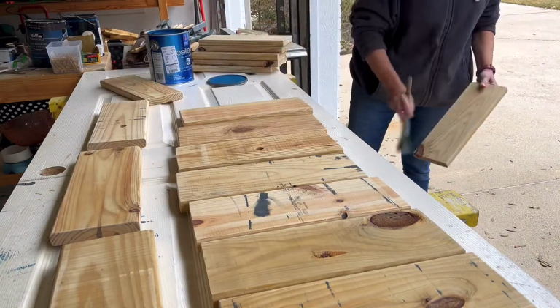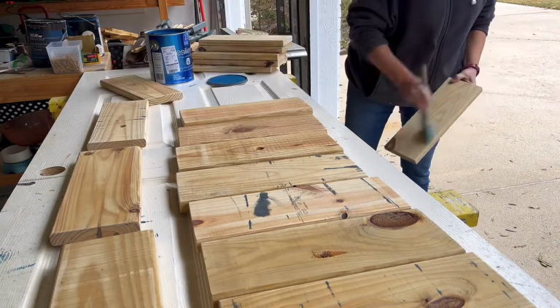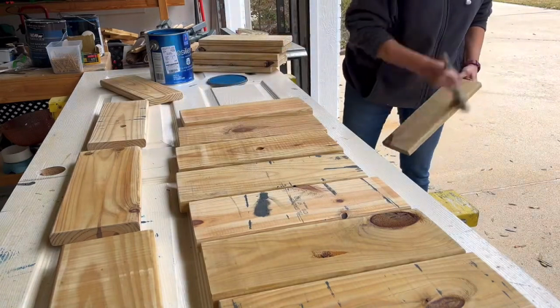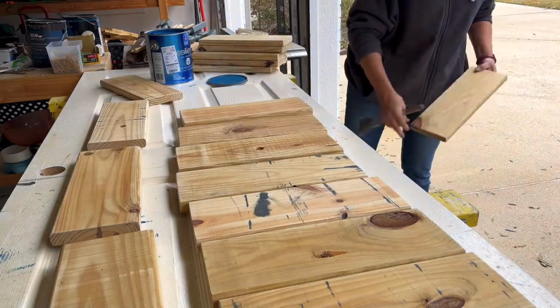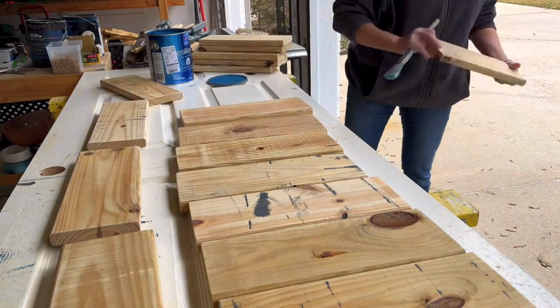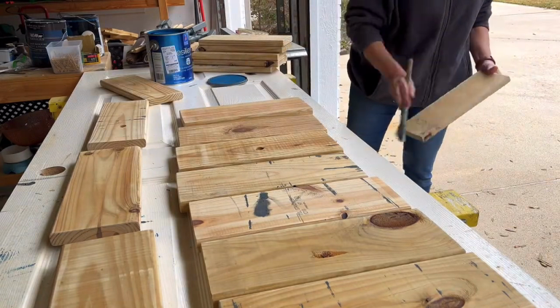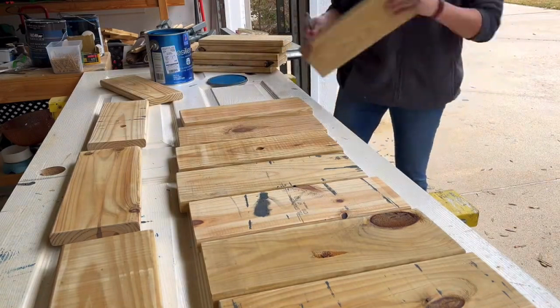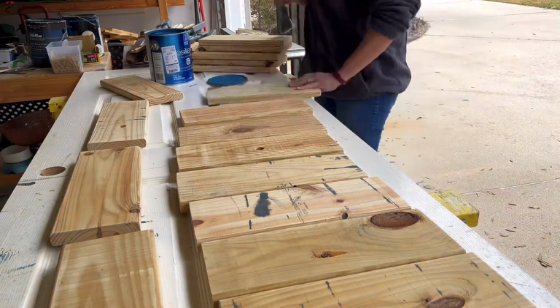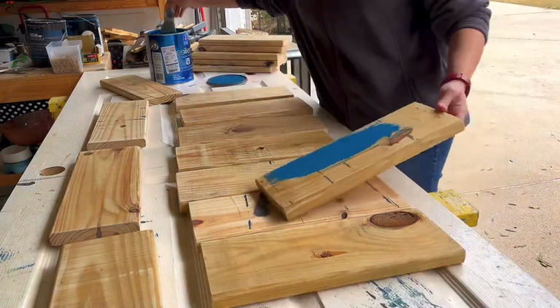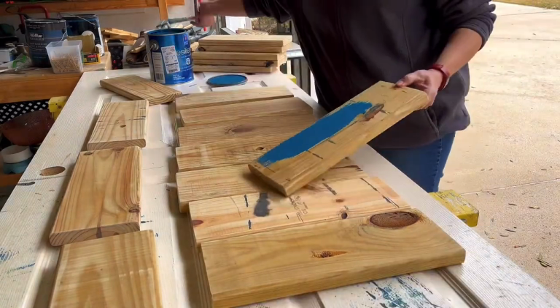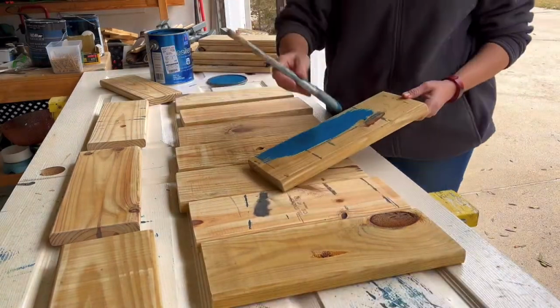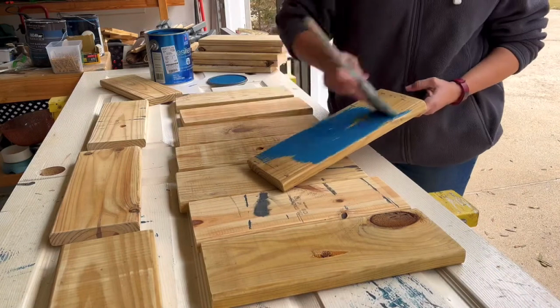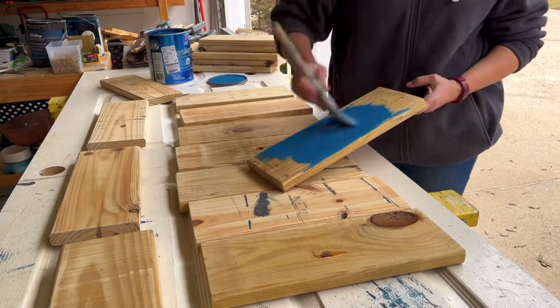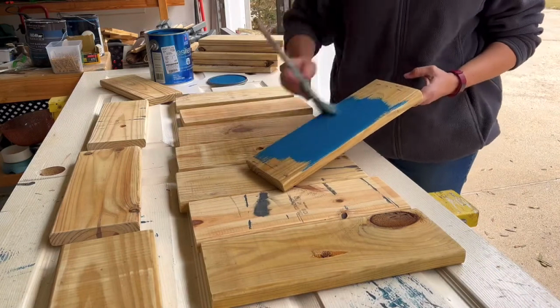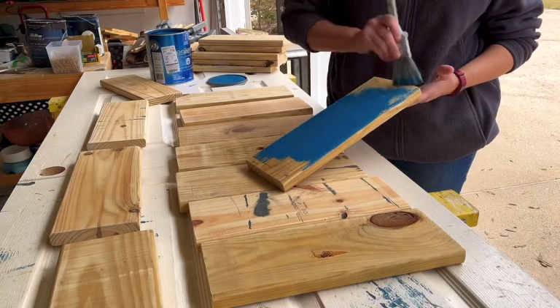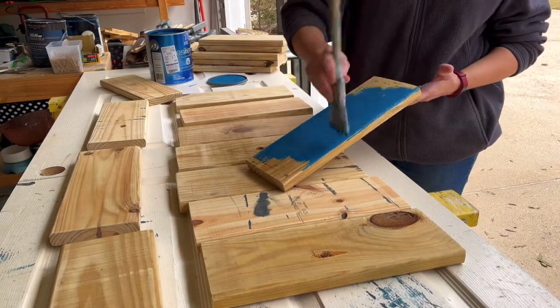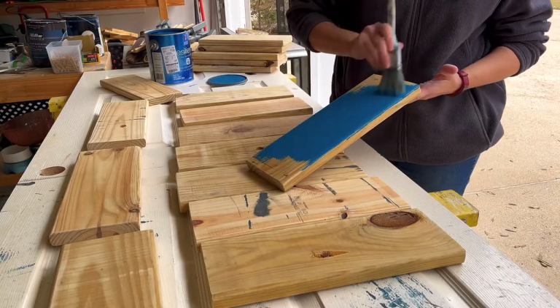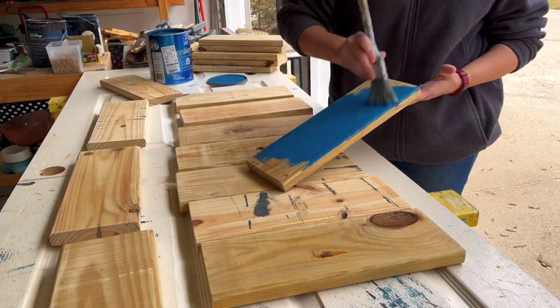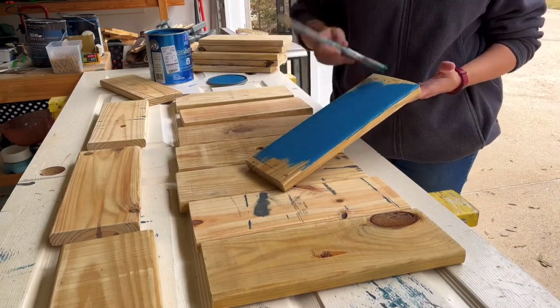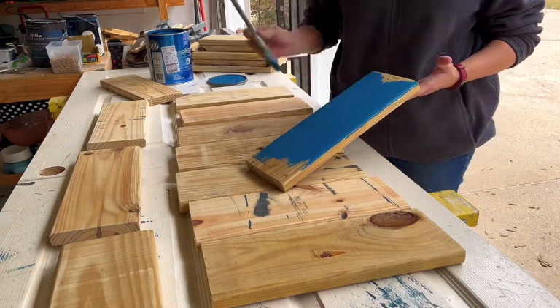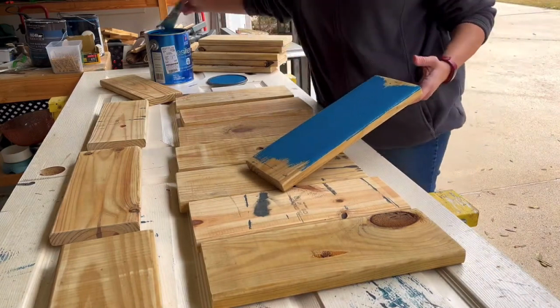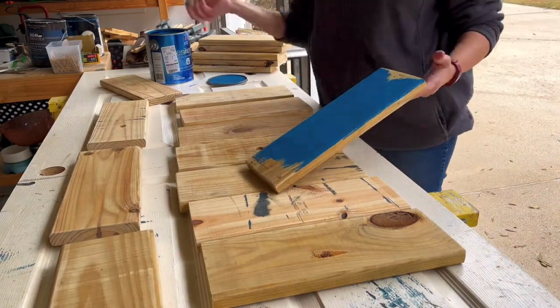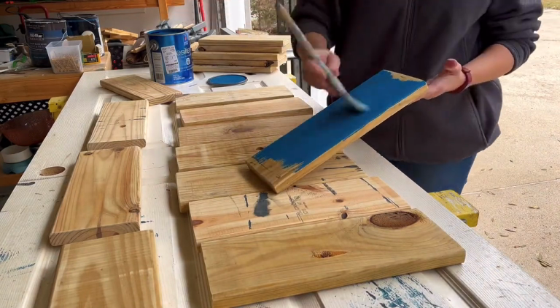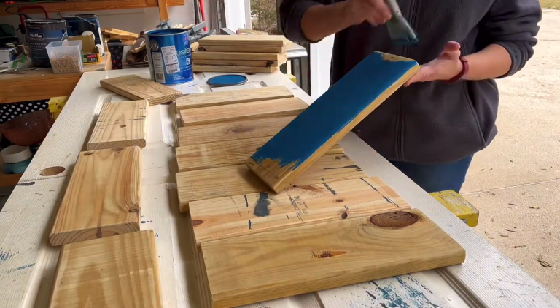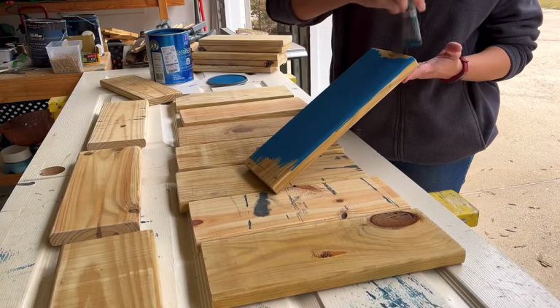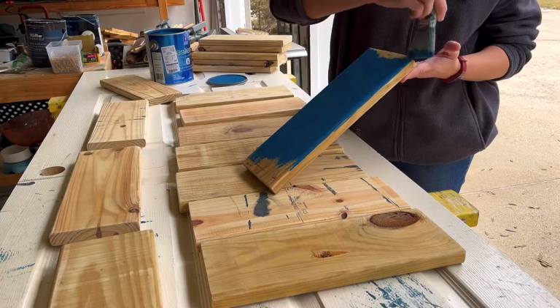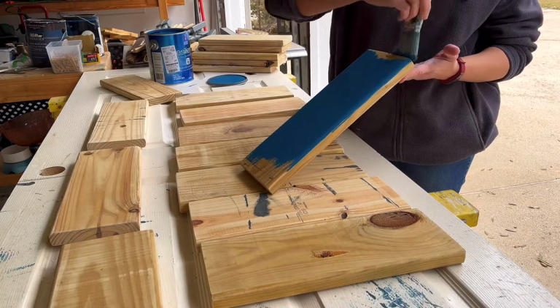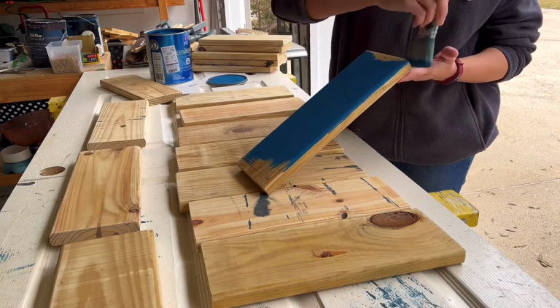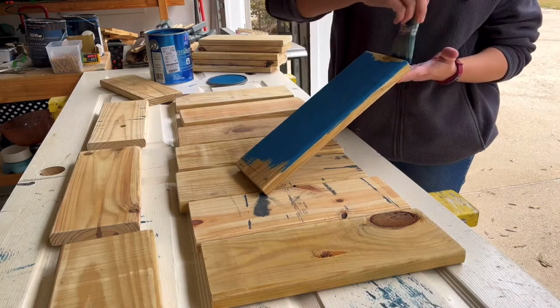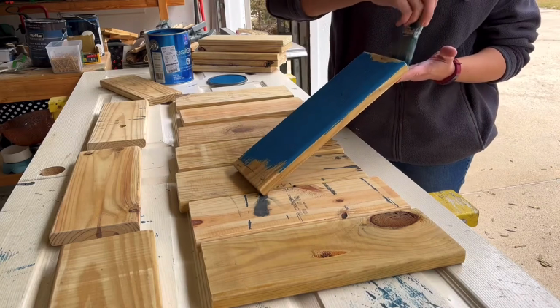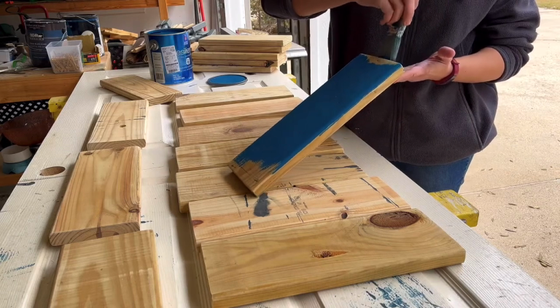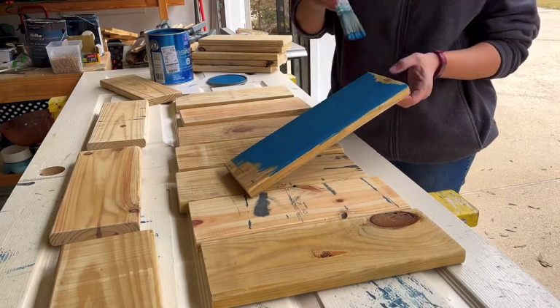I removed all of the sanding dust from the scrap deck boards and then painted each one with an exterior grade paint. So the whole bench is painted with an exterior grade paint — and again, don't forget those ends.